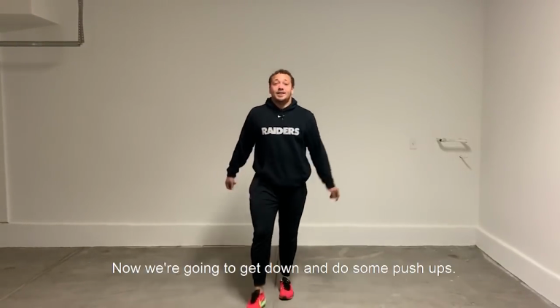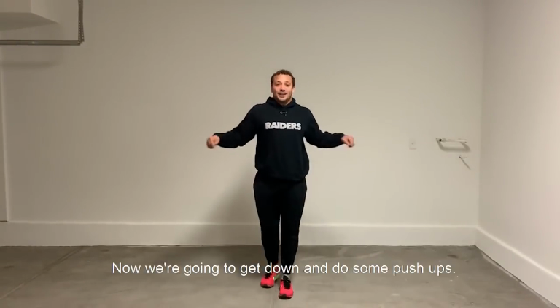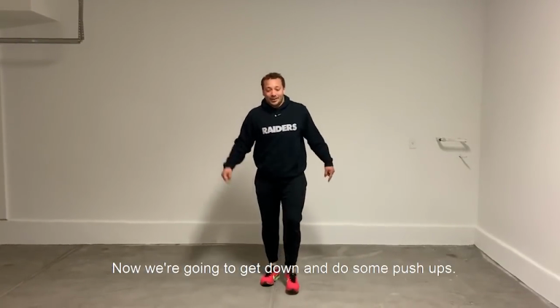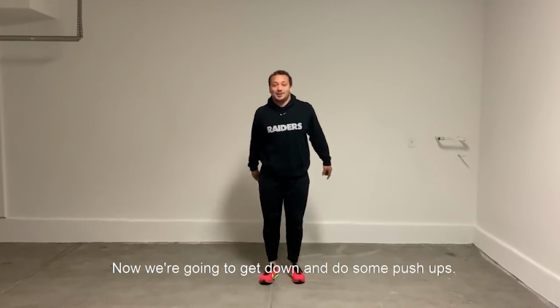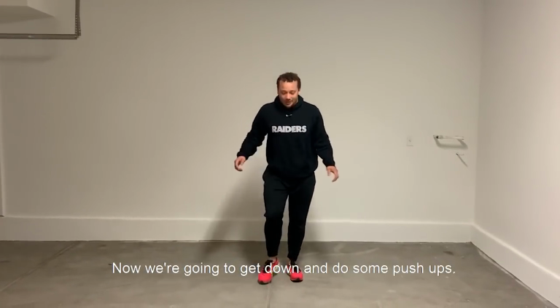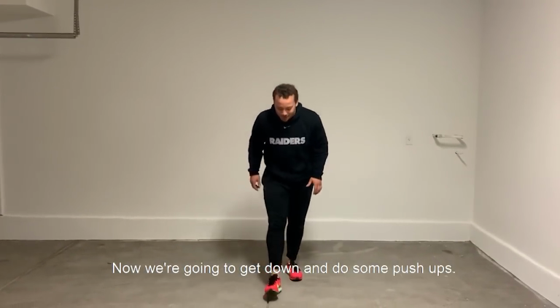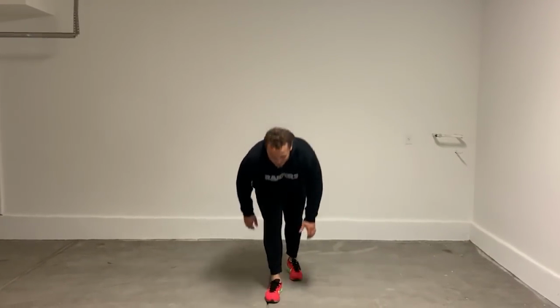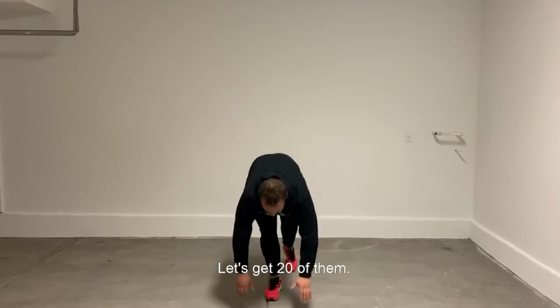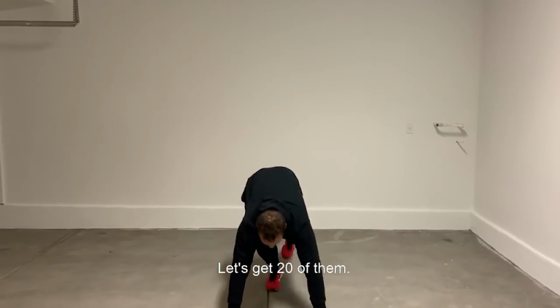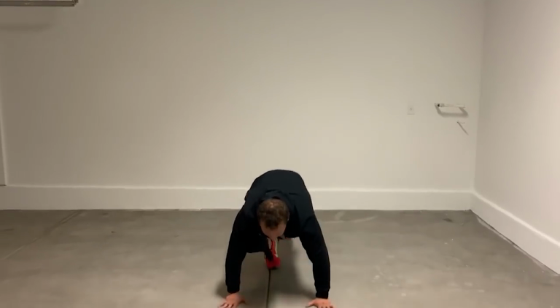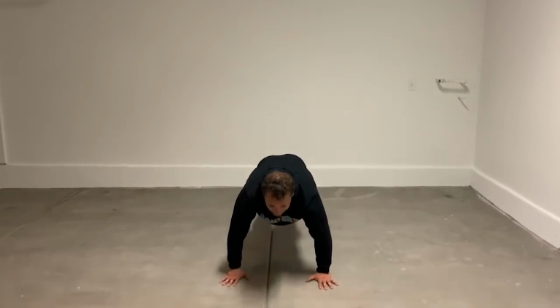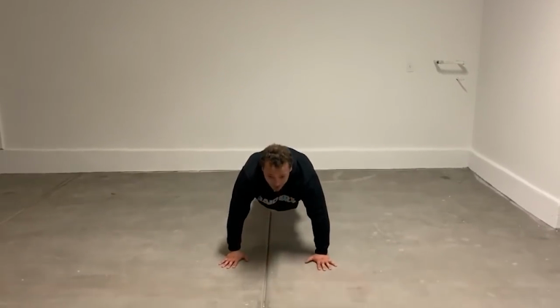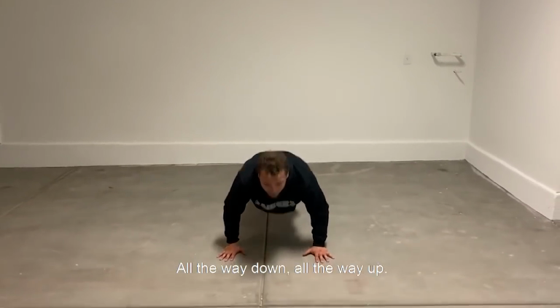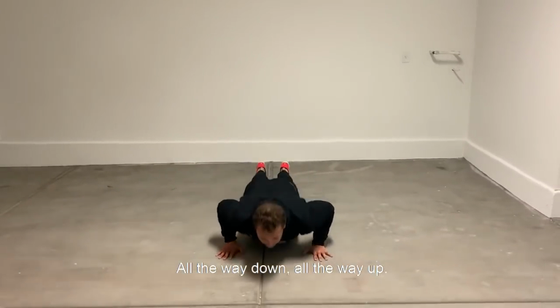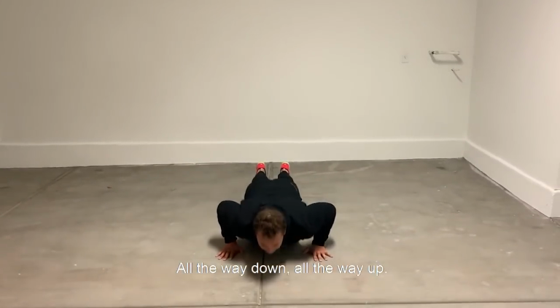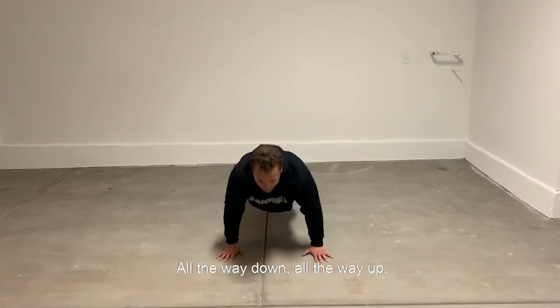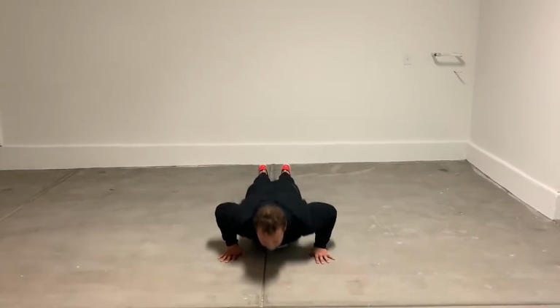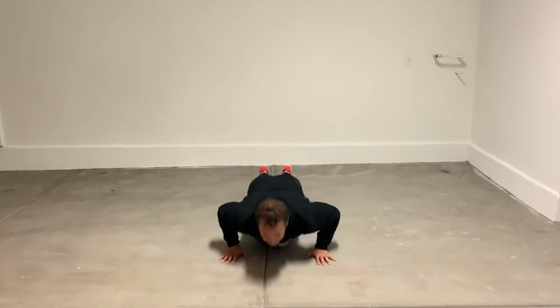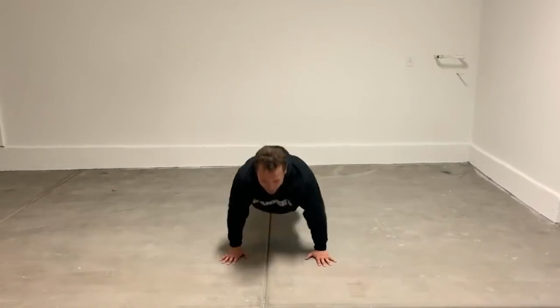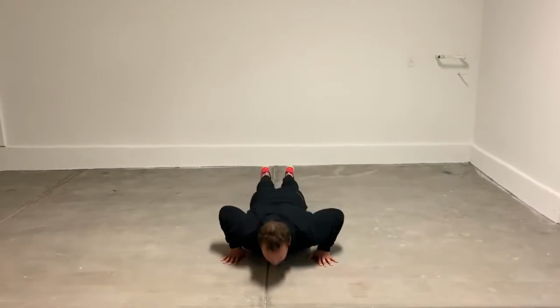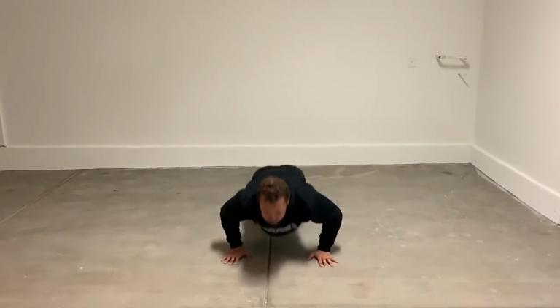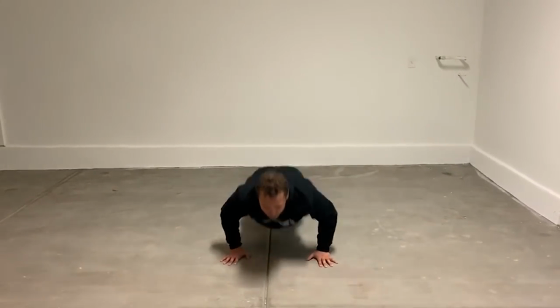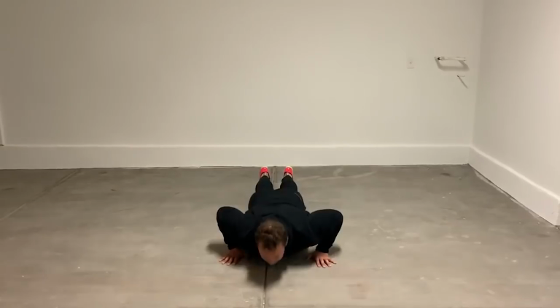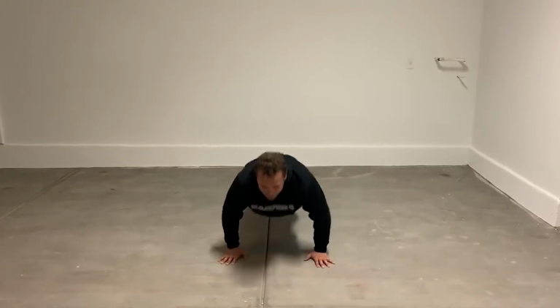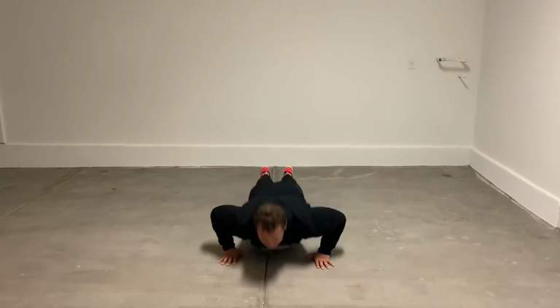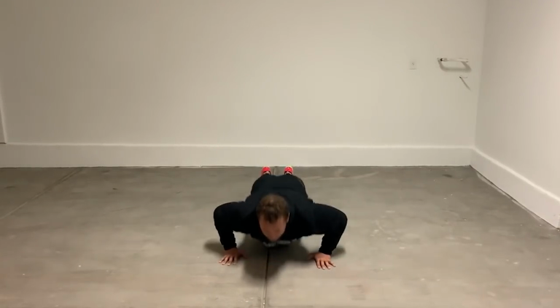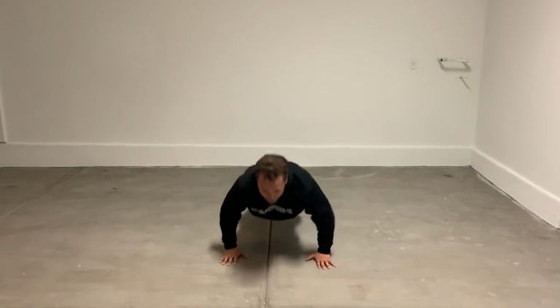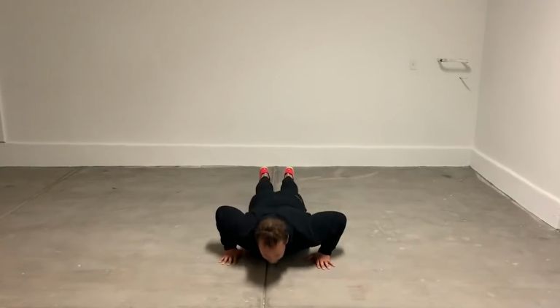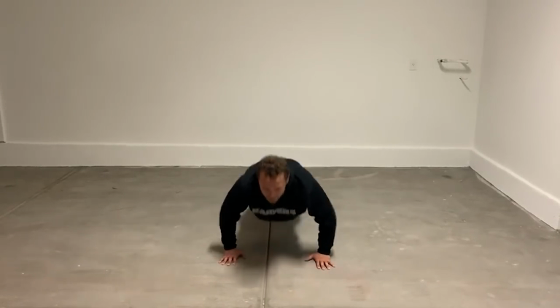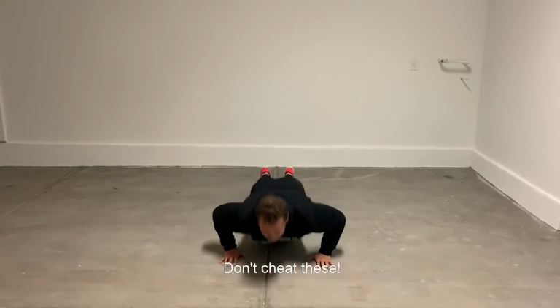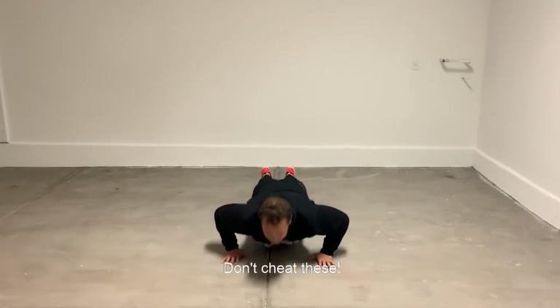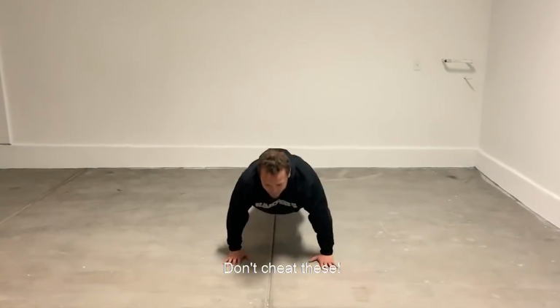Now we're ready to get down and do some push-ups. Let's get 20. All the way down, all the way up. Don't cheat knees.